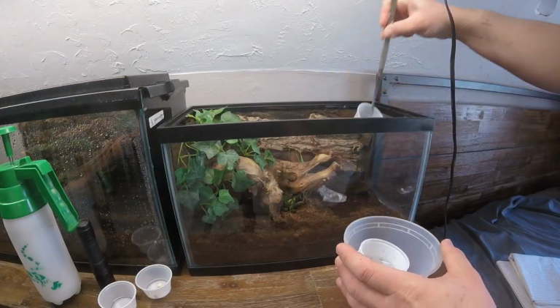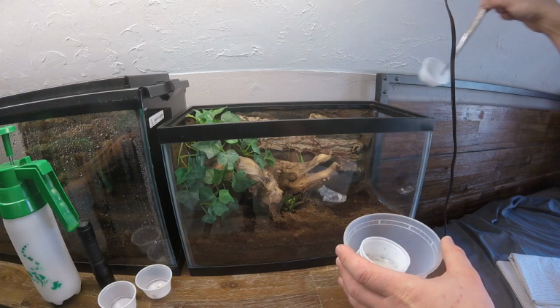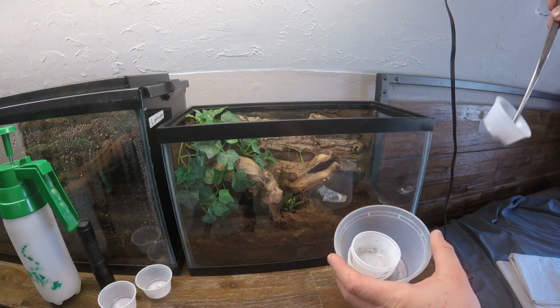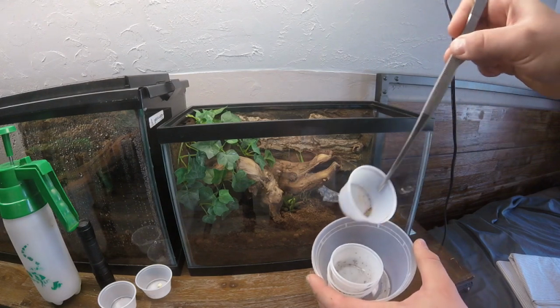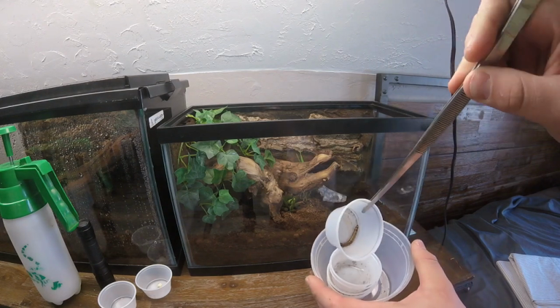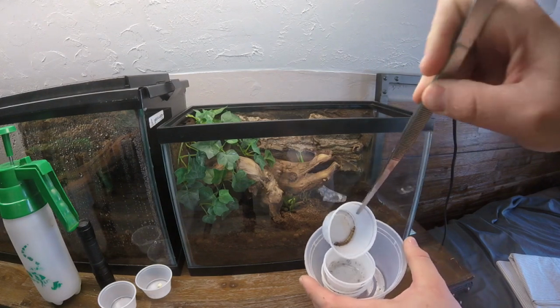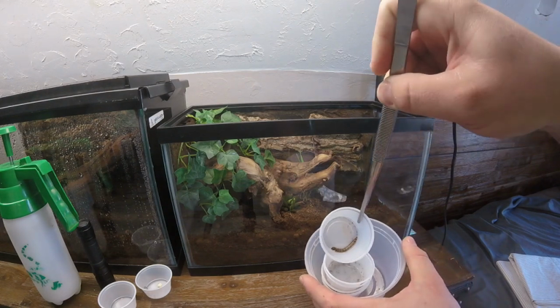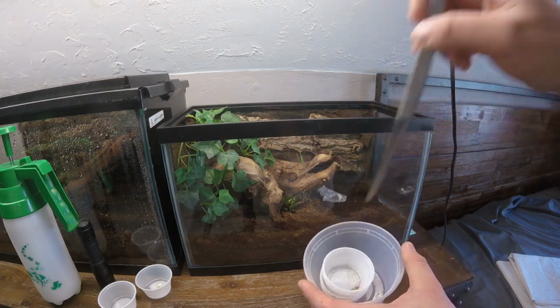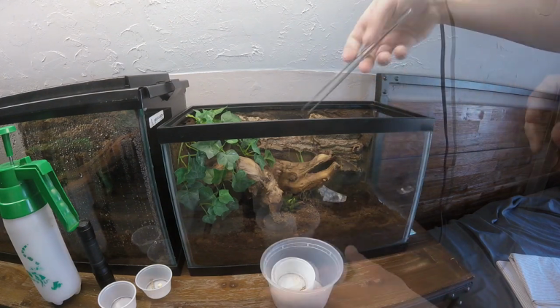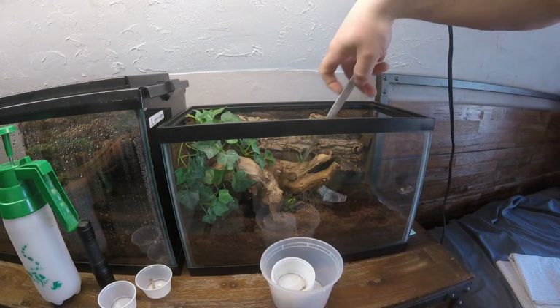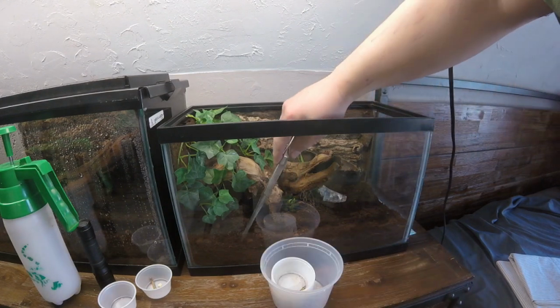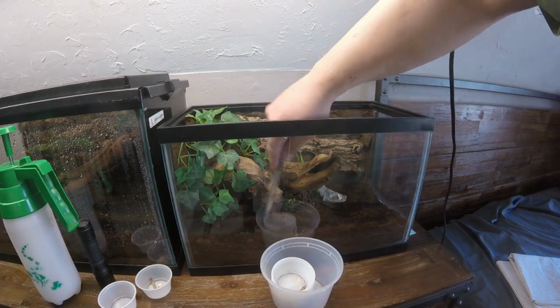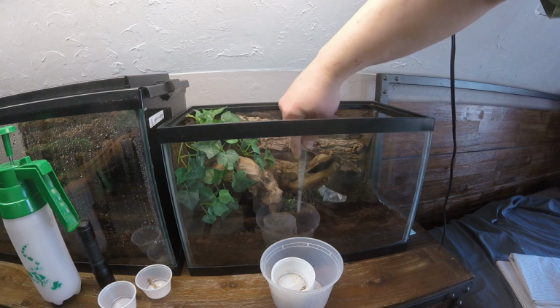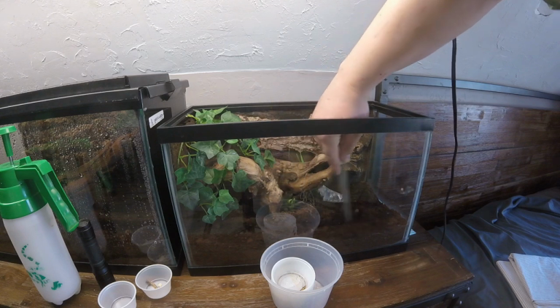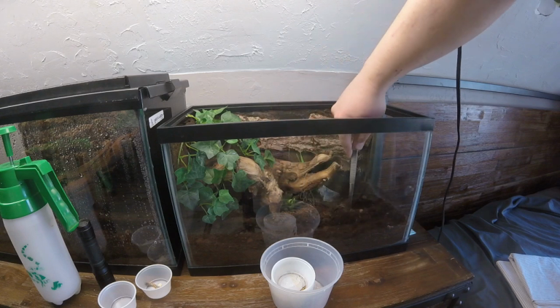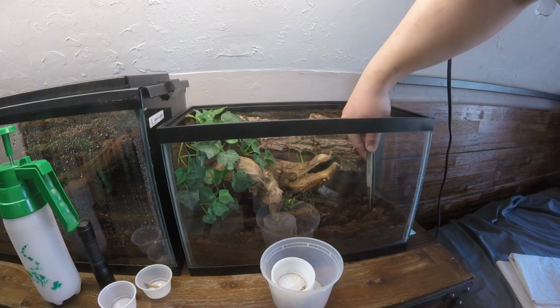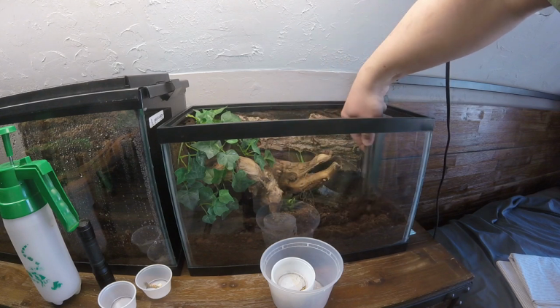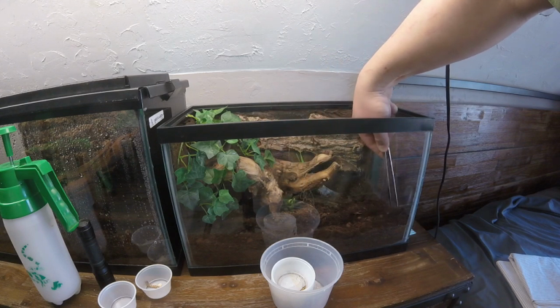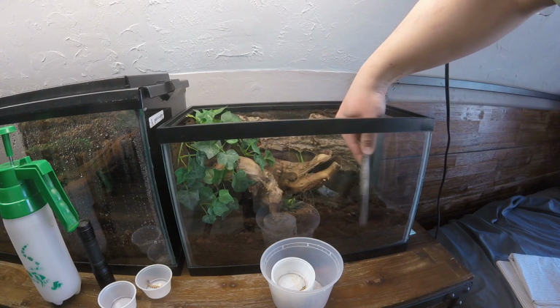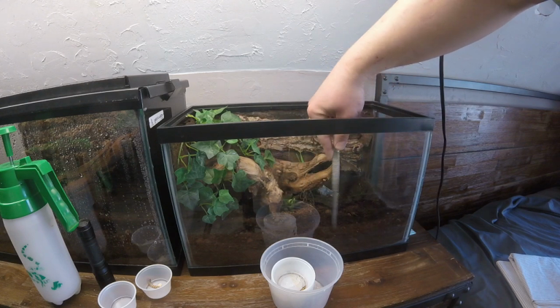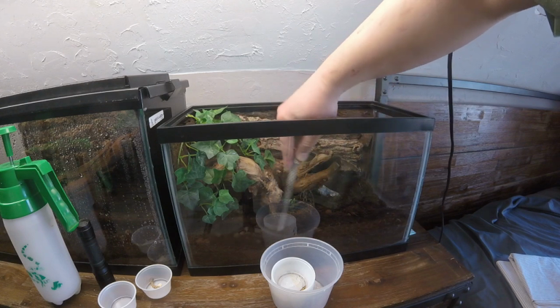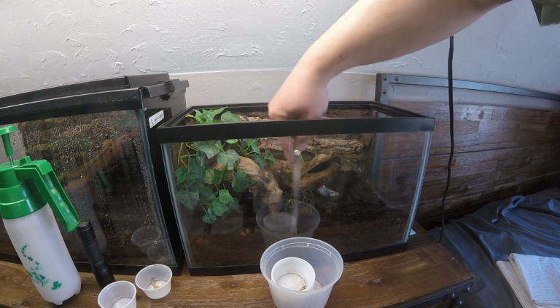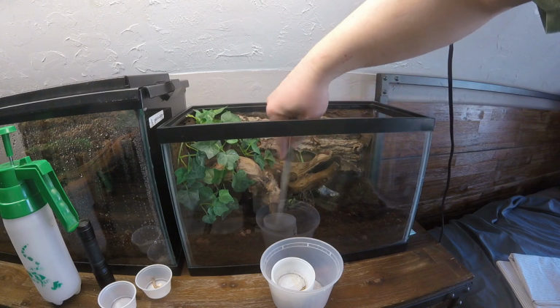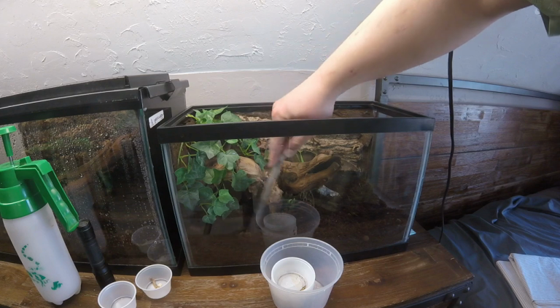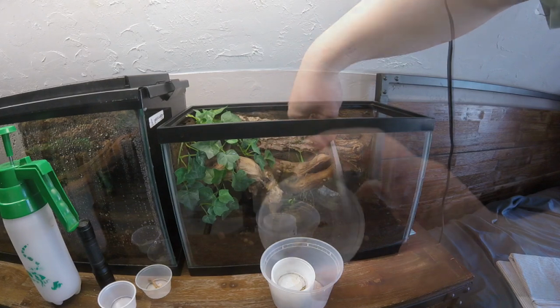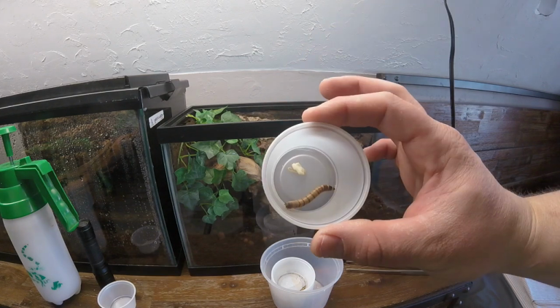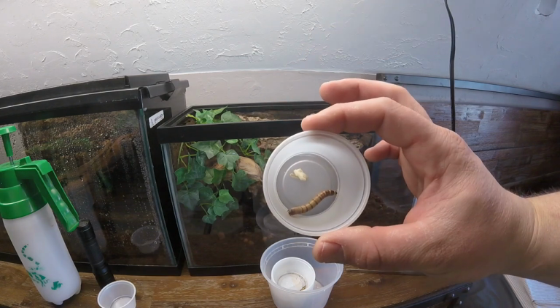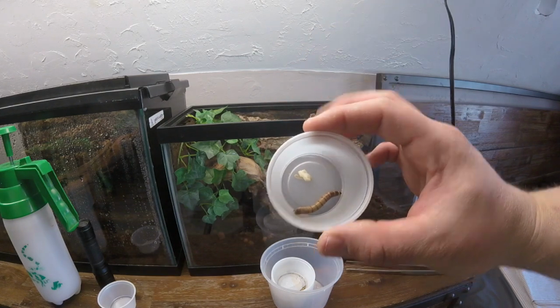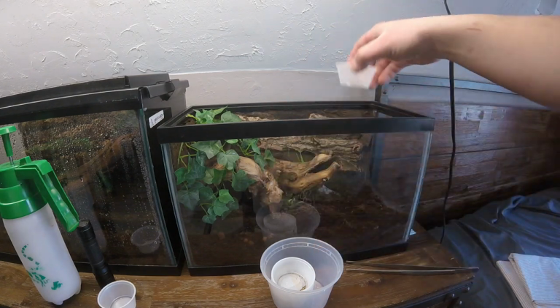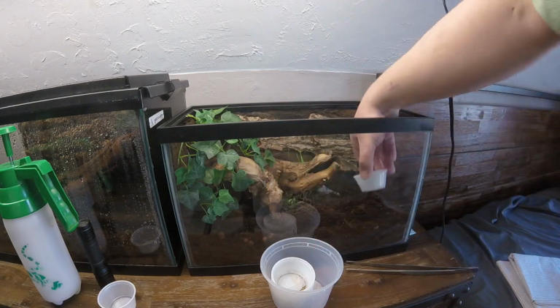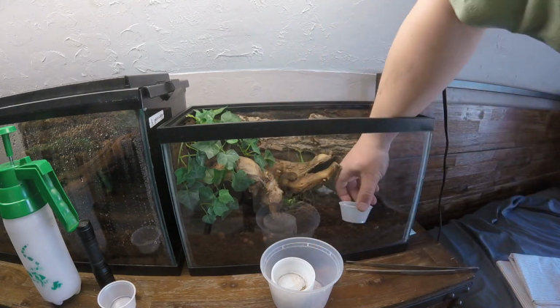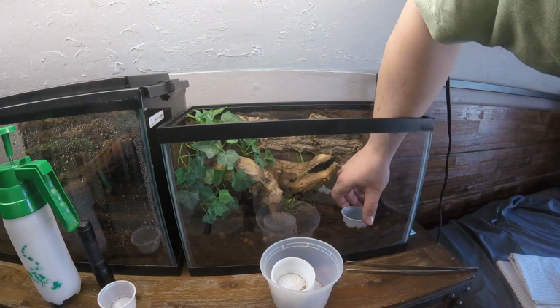And I just continue along with the others. Maybe stir the dirt around a little bit, add a worm and fresh water. I don't need to spray this one because it's already pretty moist.